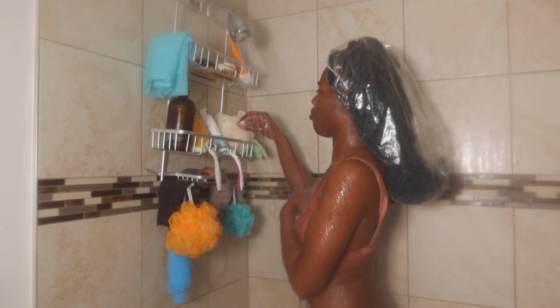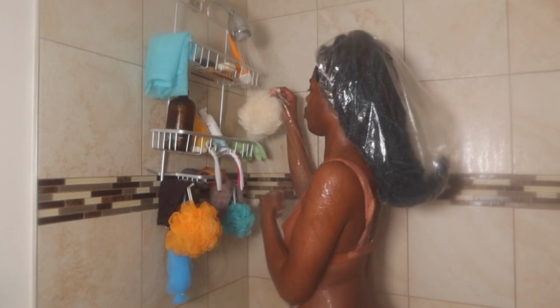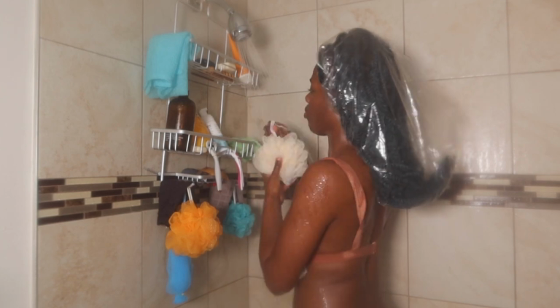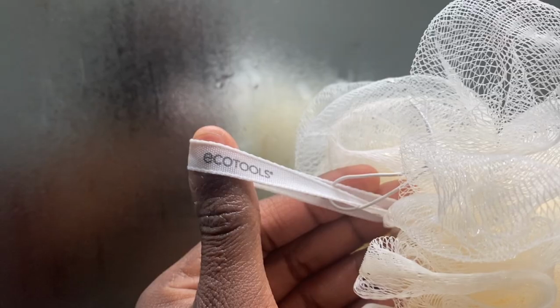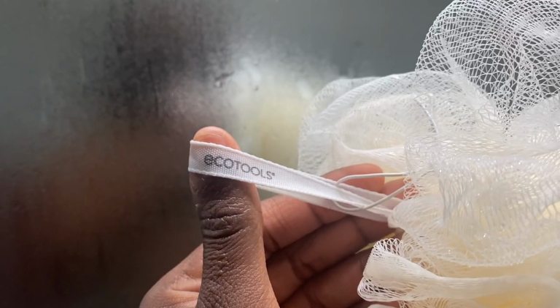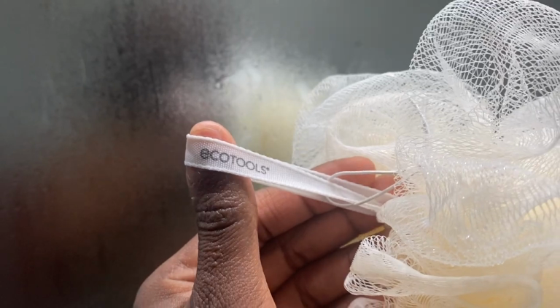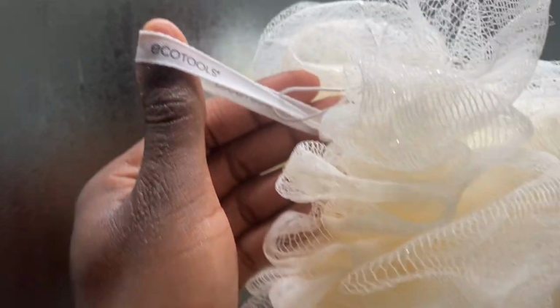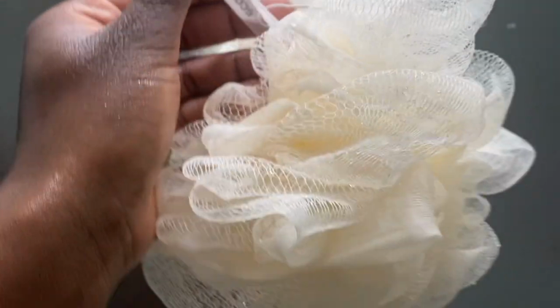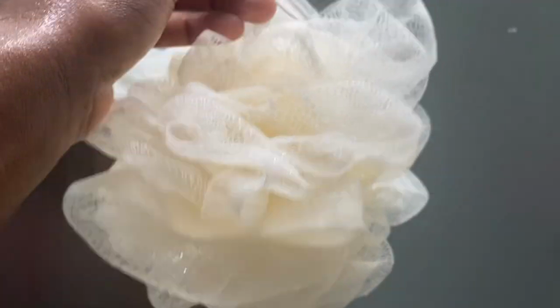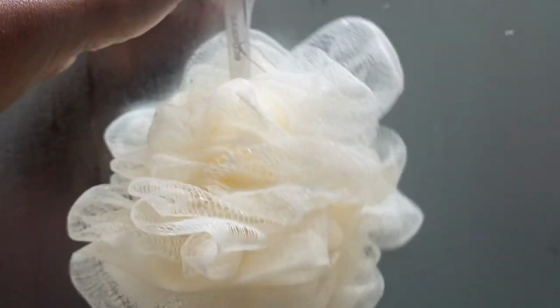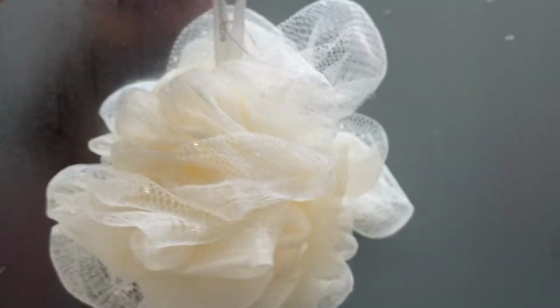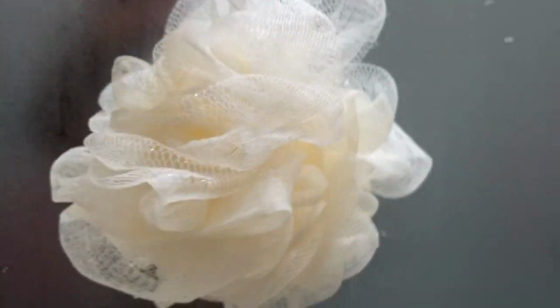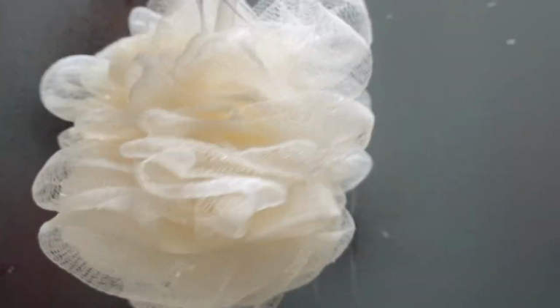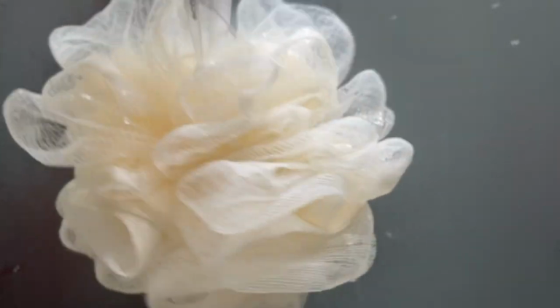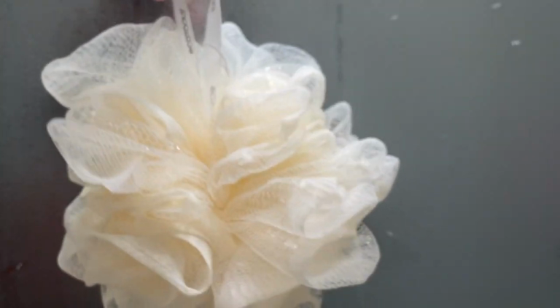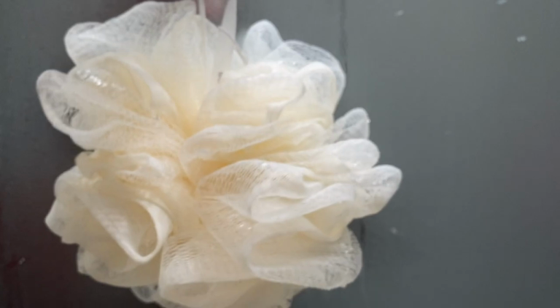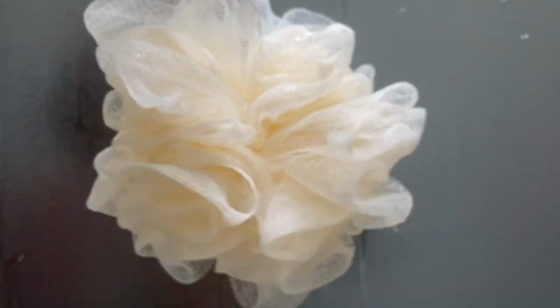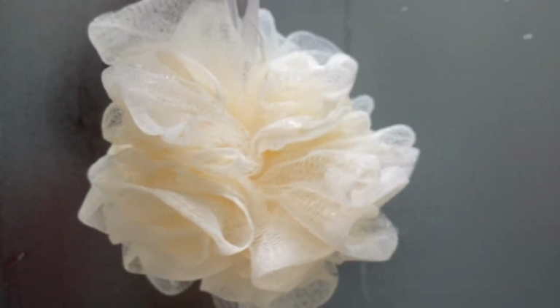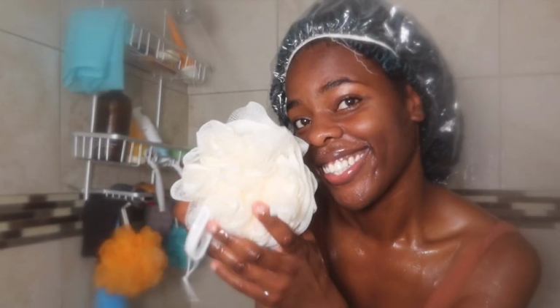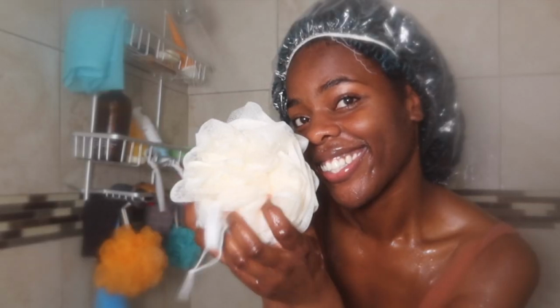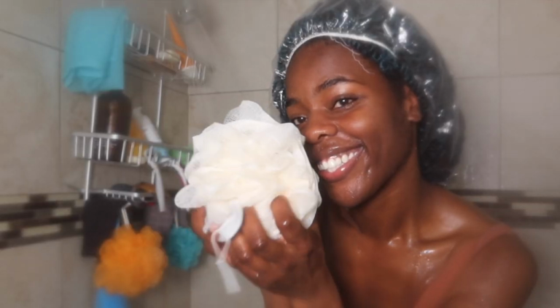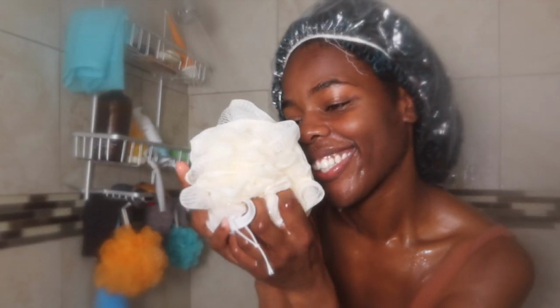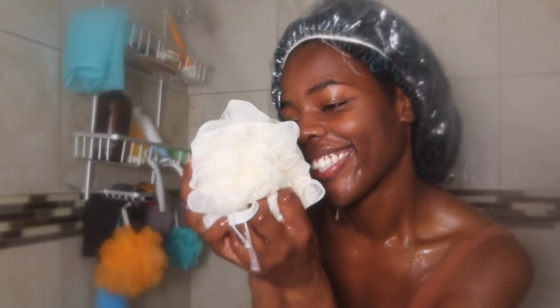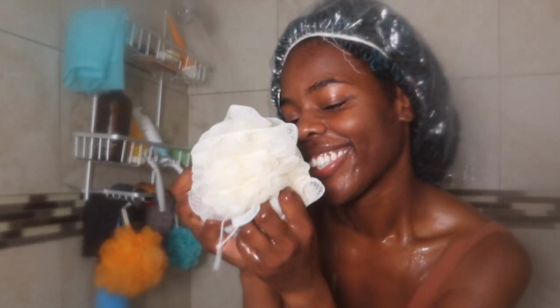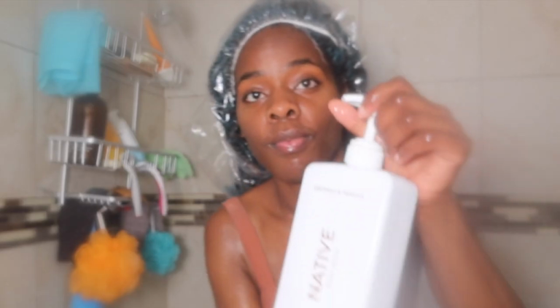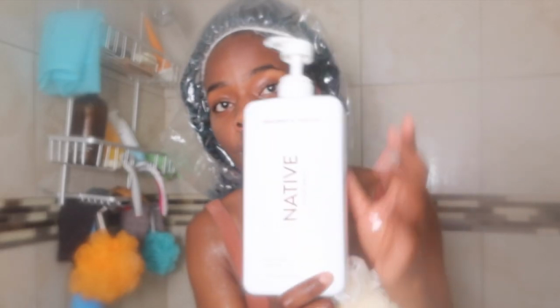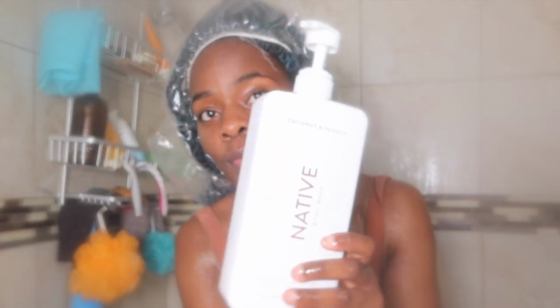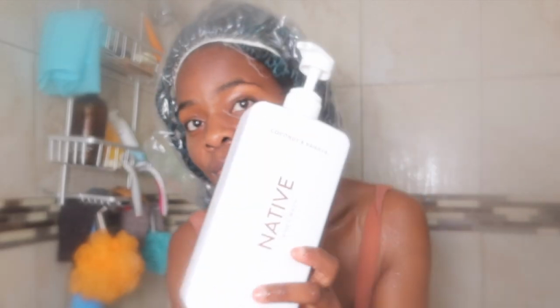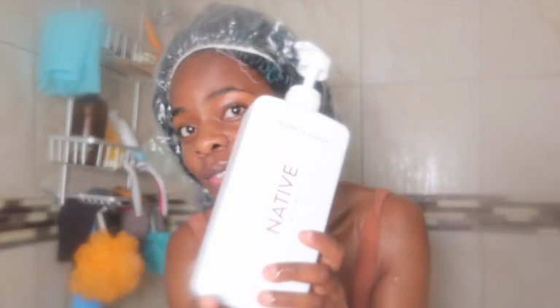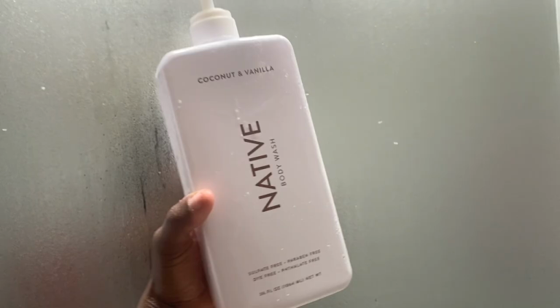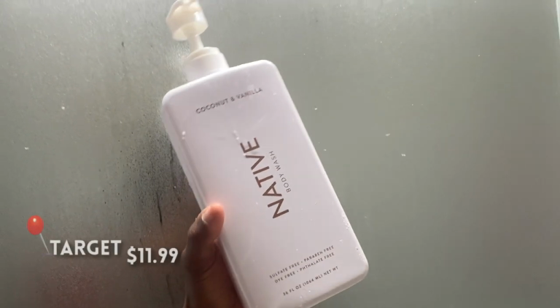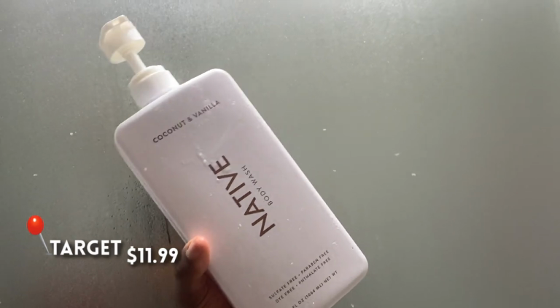Then I grab me a loofah. Today we are focusing on gentleness, on delicacy, all things femininity. Our skin deserves self-care and self-love every single day, and this shower routine definitely delivers.